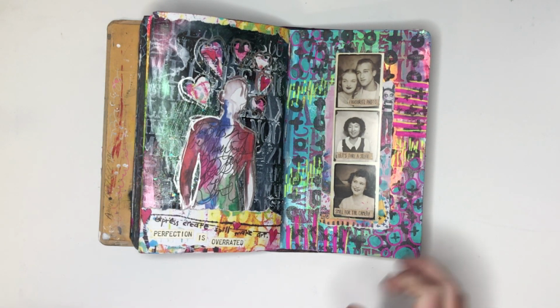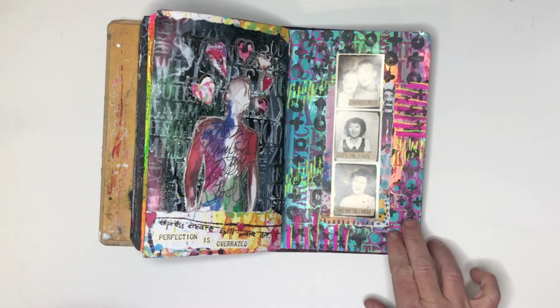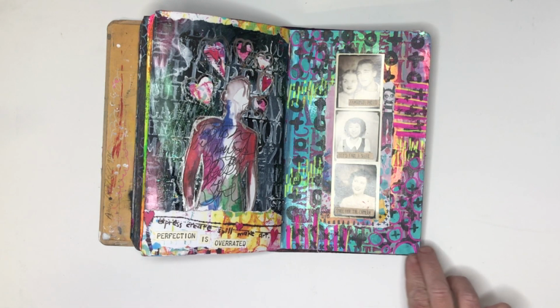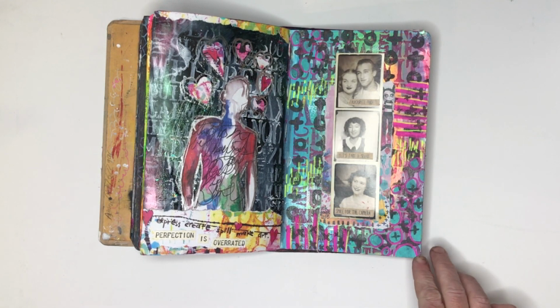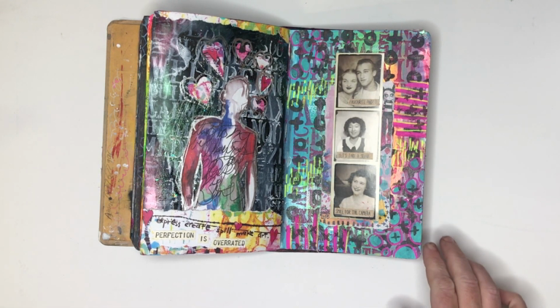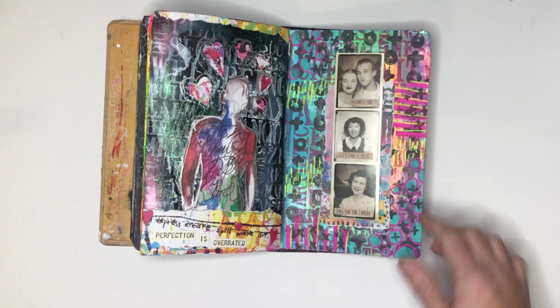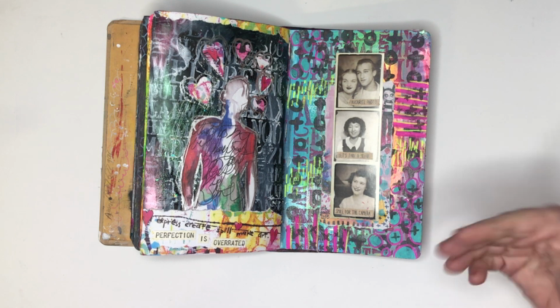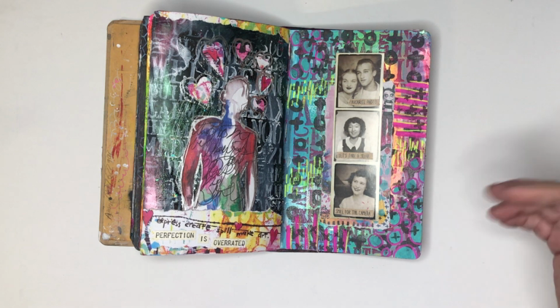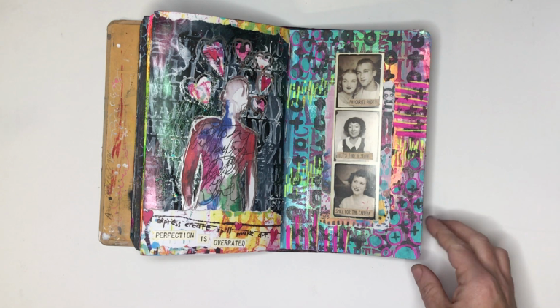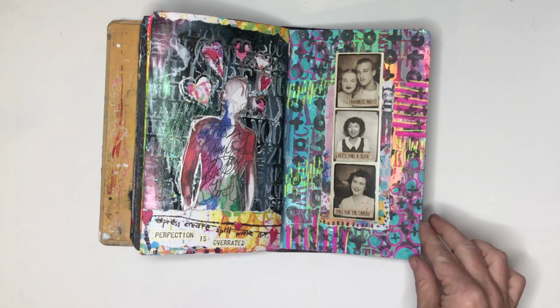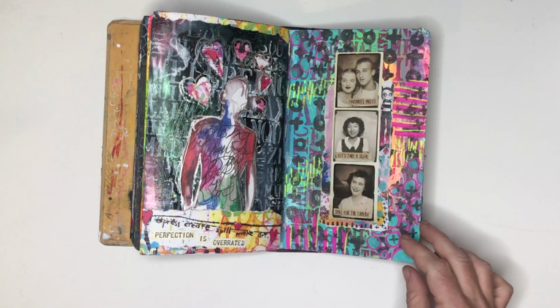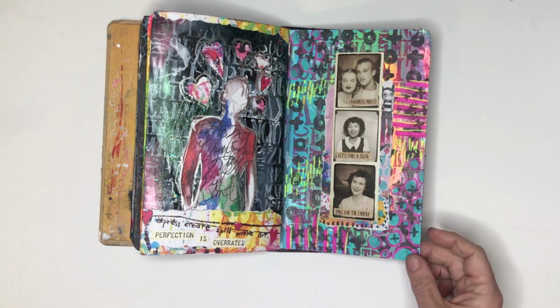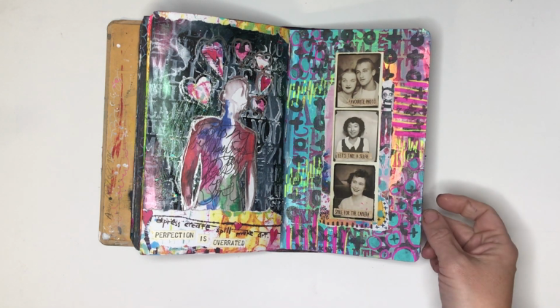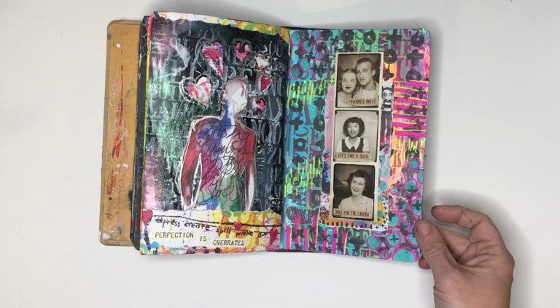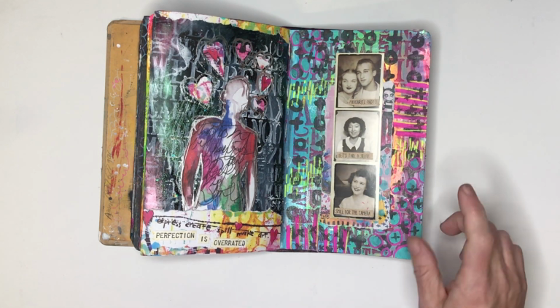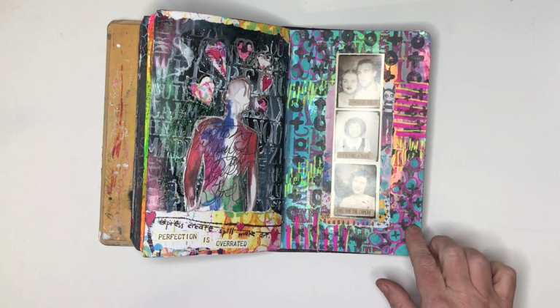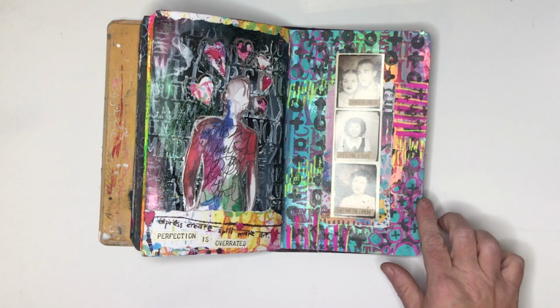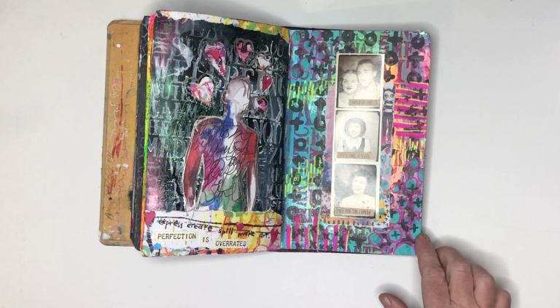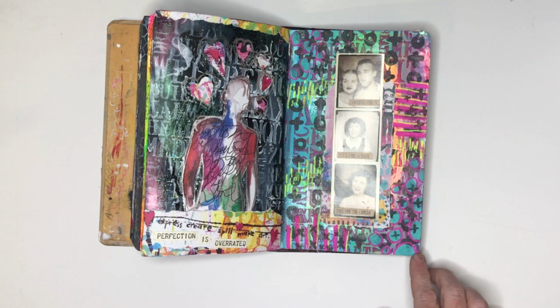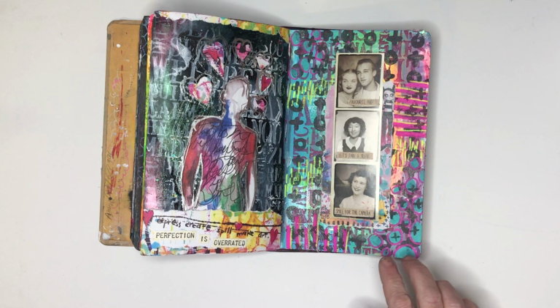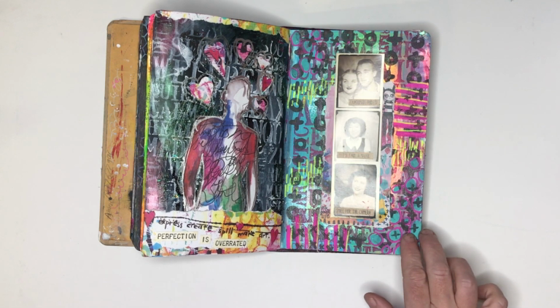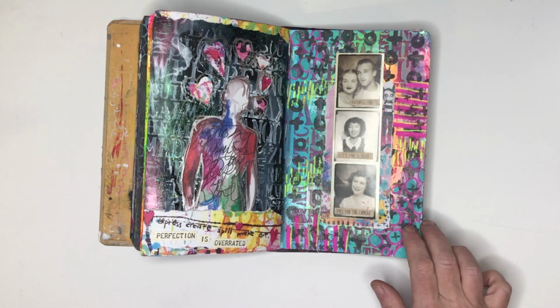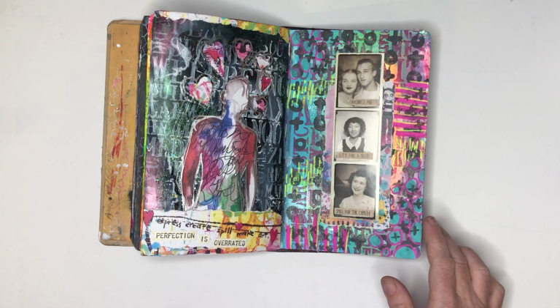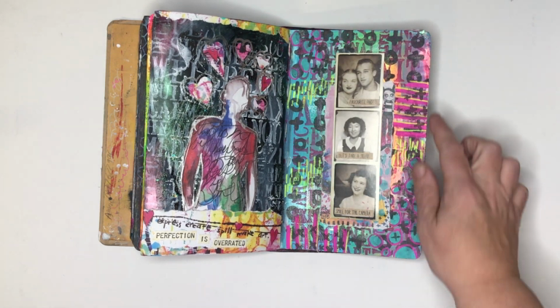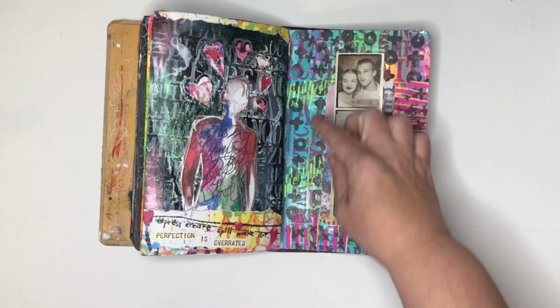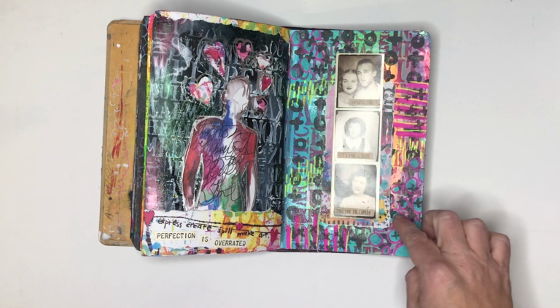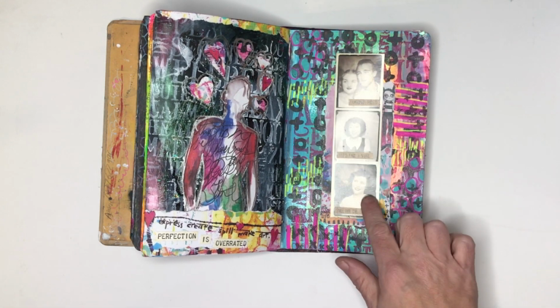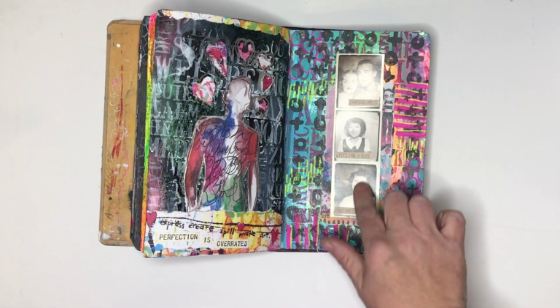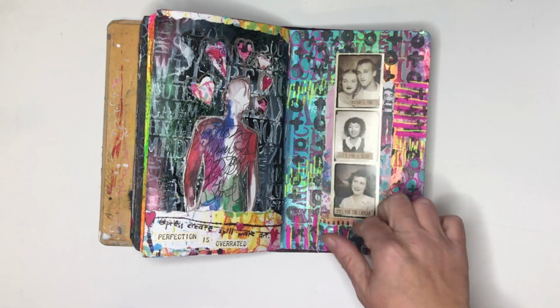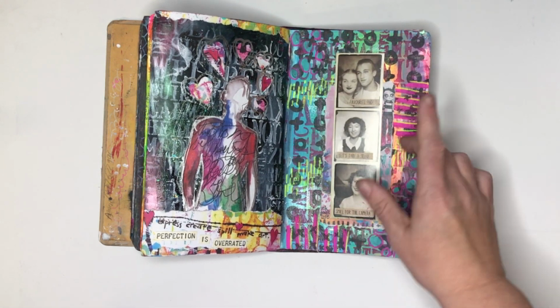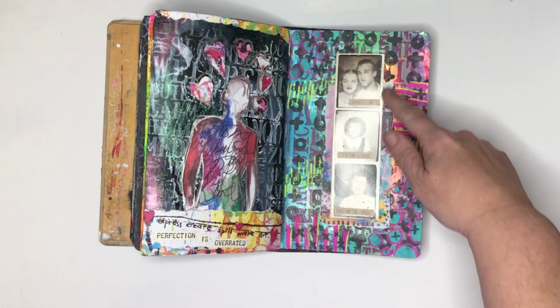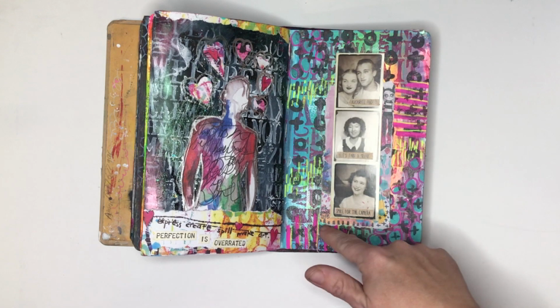This one was just me playing around with a painted background, some mark making over the back, and some of the new Flutterby design foam stamps — the Tim Holtz photo booth strips.